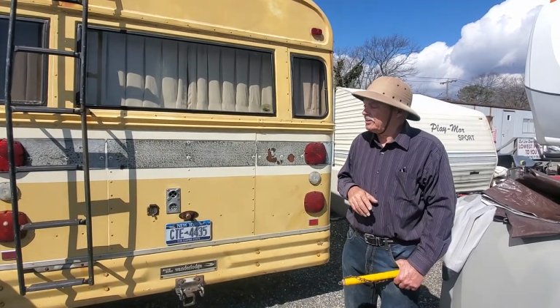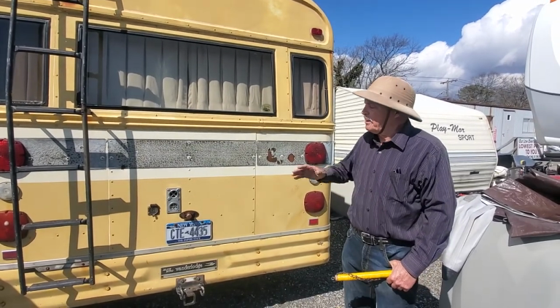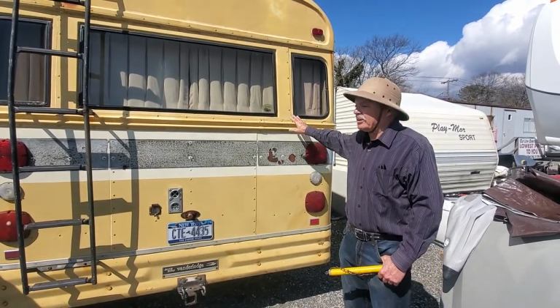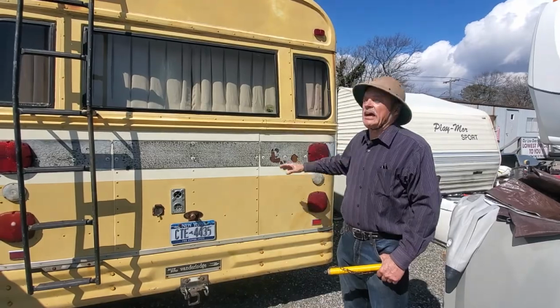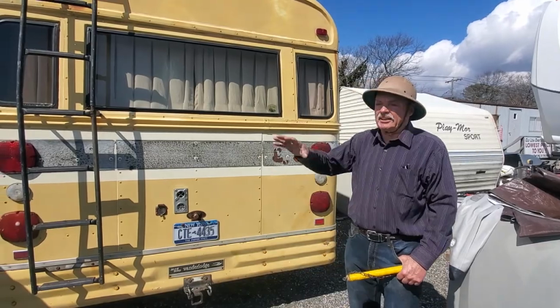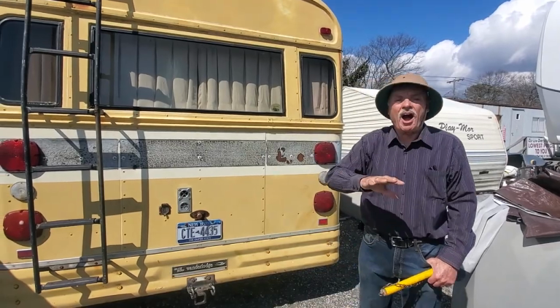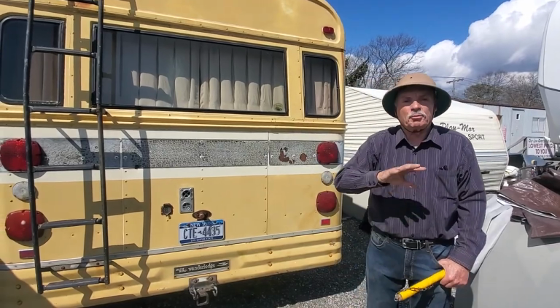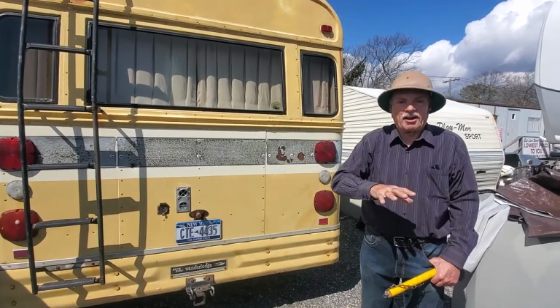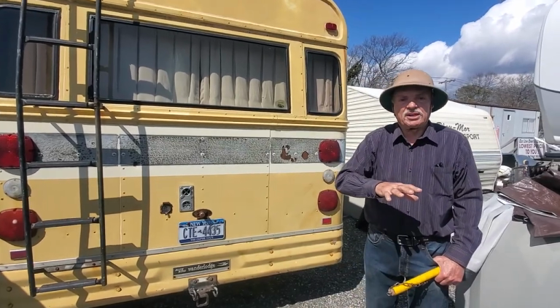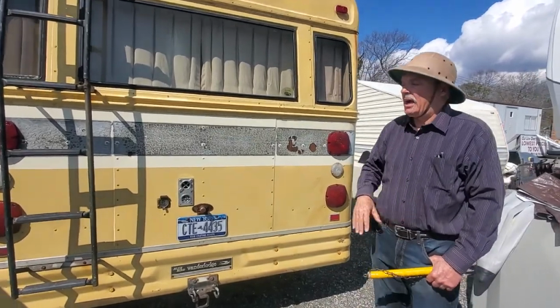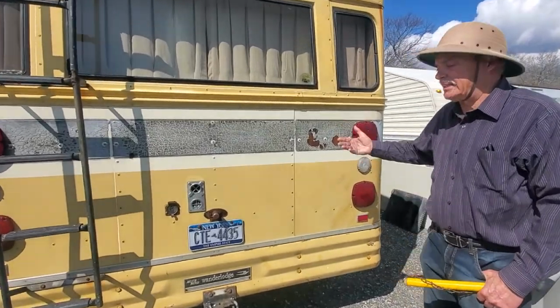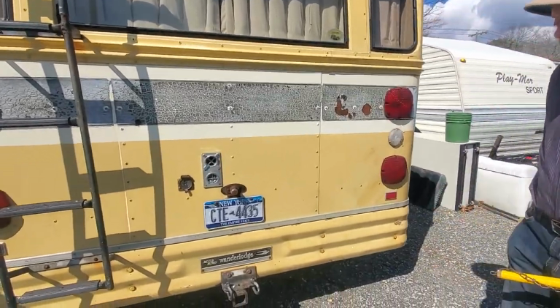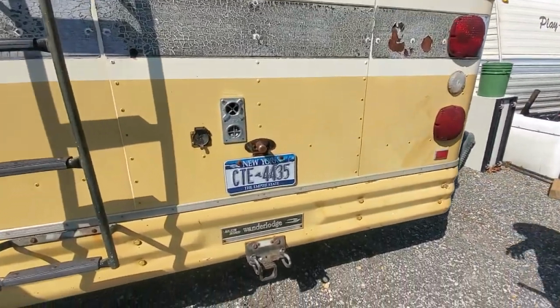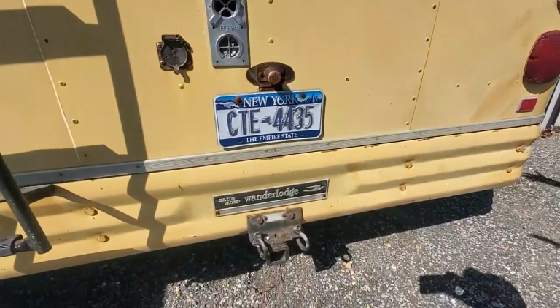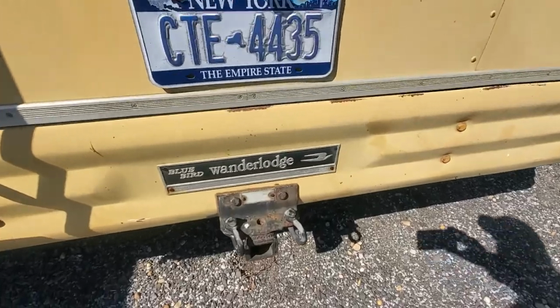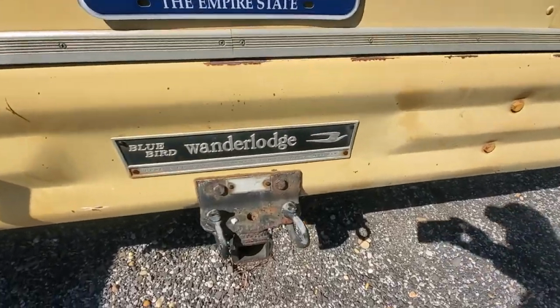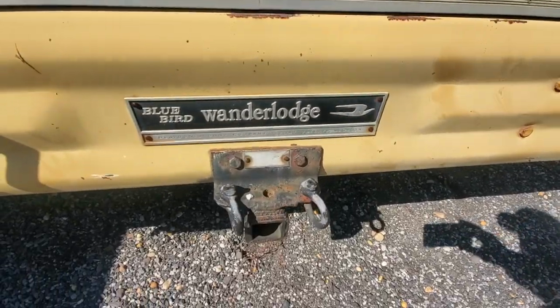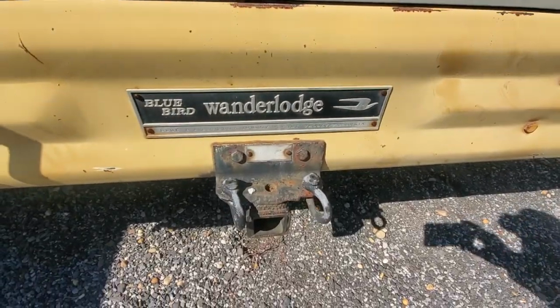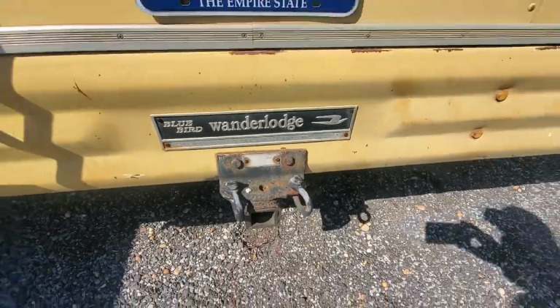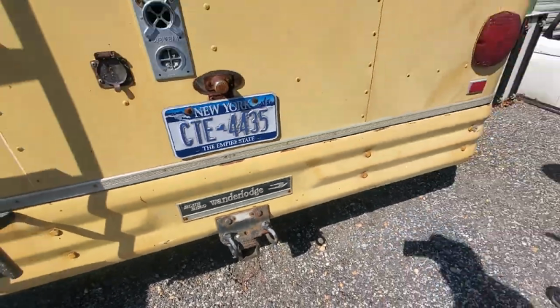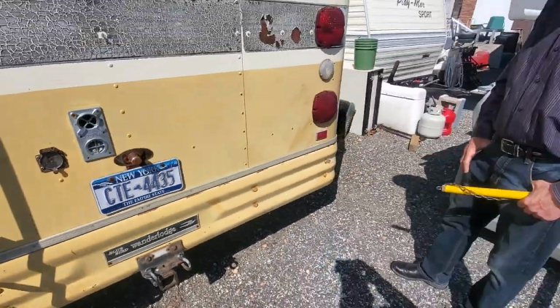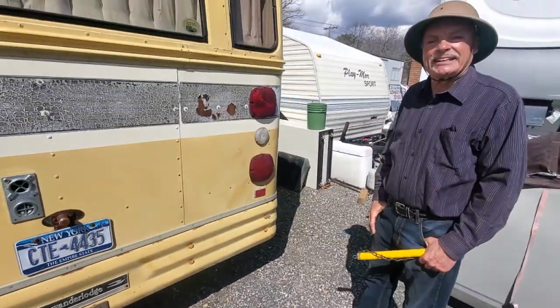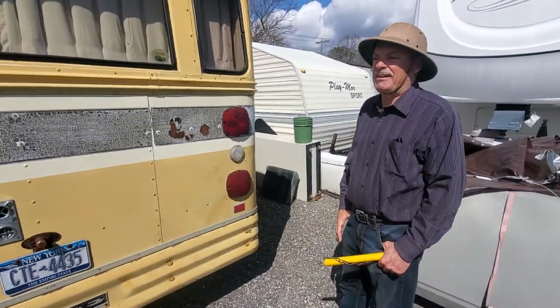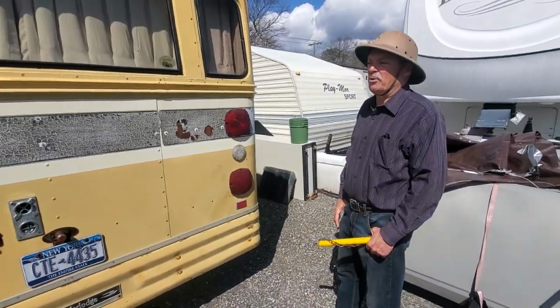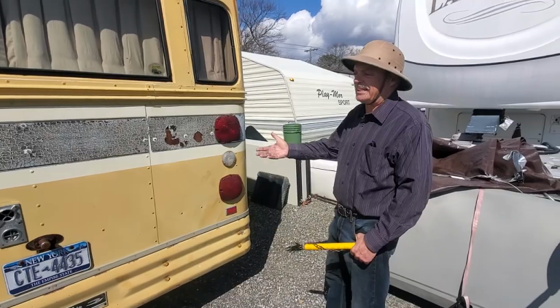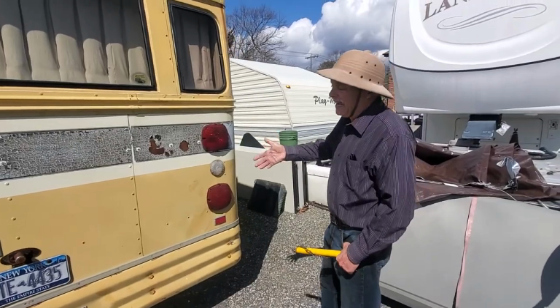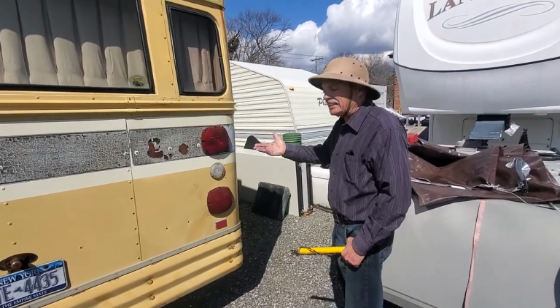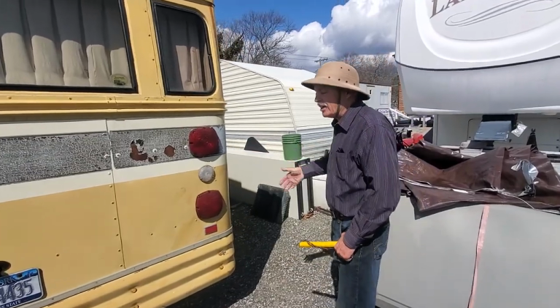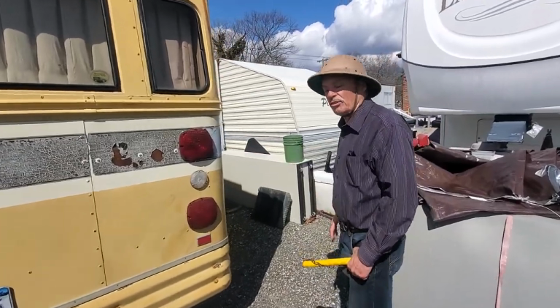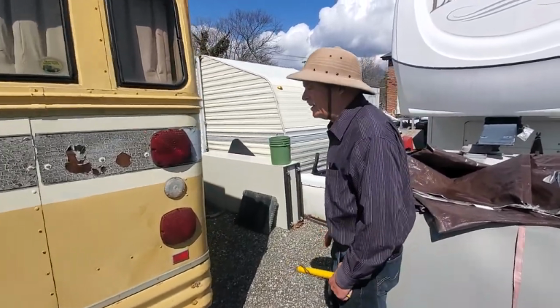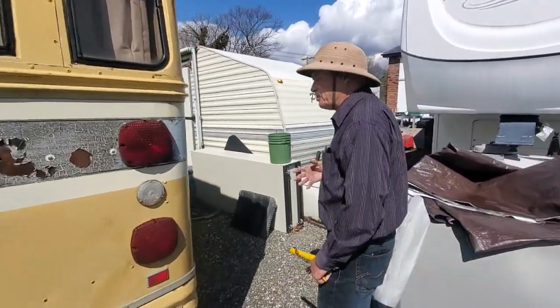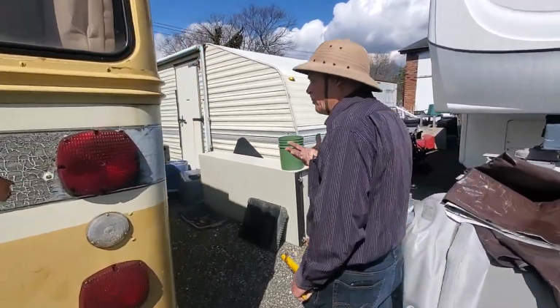So the people who bought this could have had a fleet of five Winnebagos. Instead they got one Bluebird. But in 1975, most of those vehicles aren't around anymore. This one is still actually going strong — it's built that well.